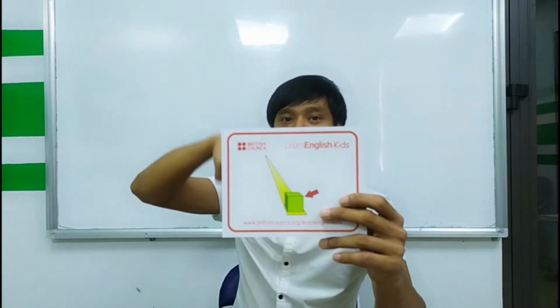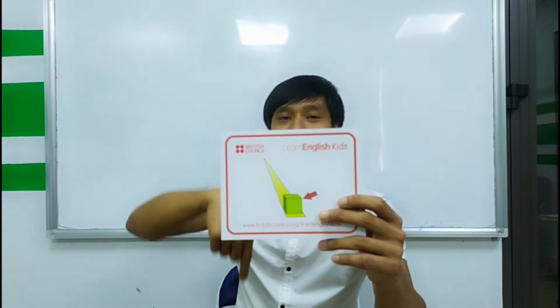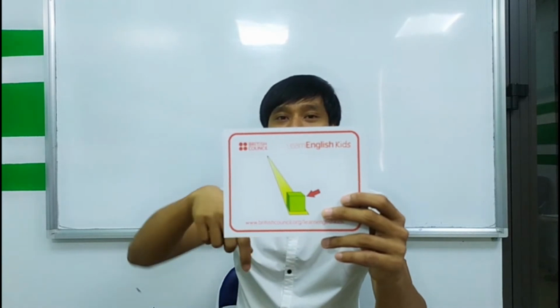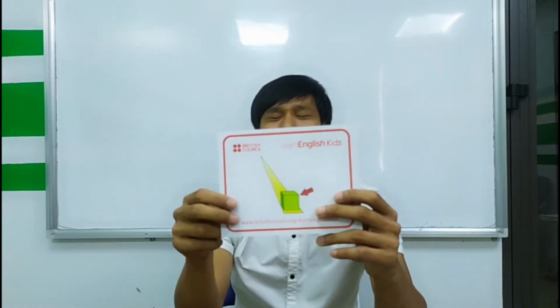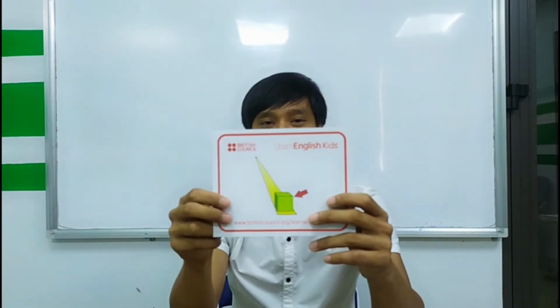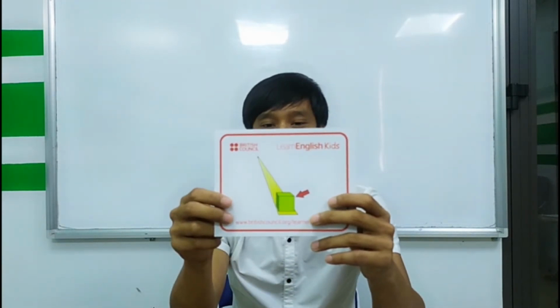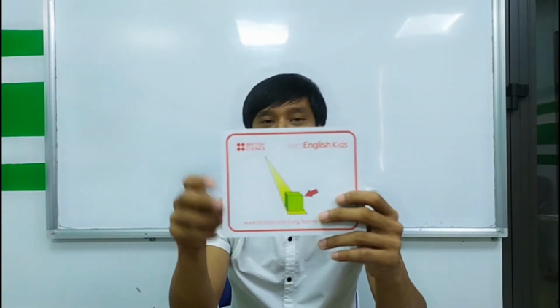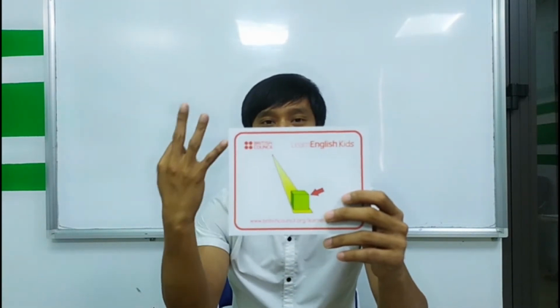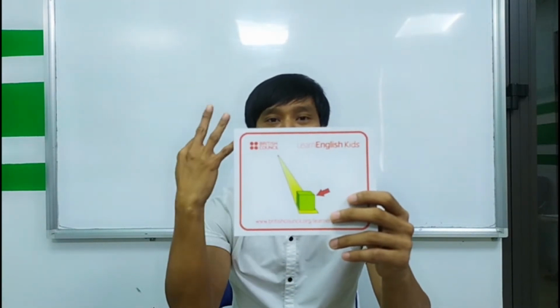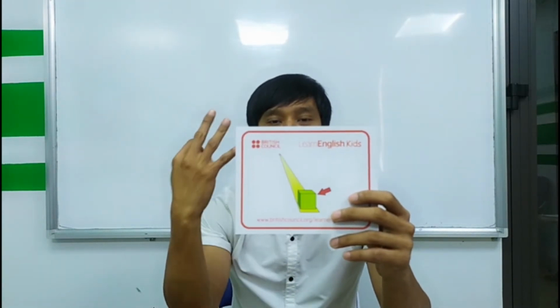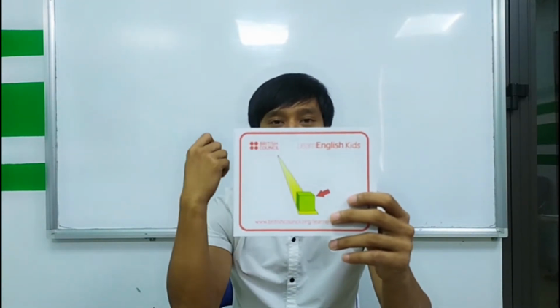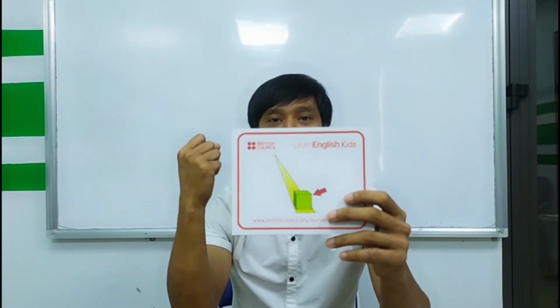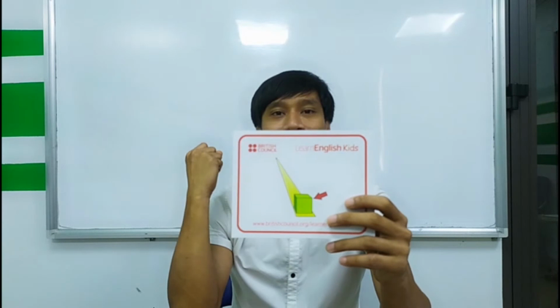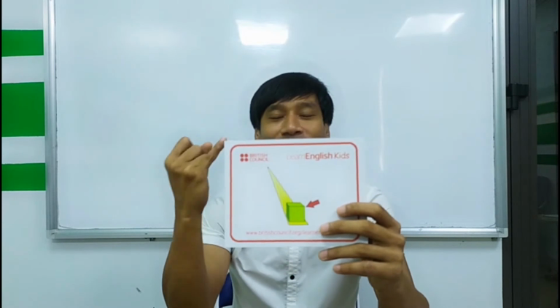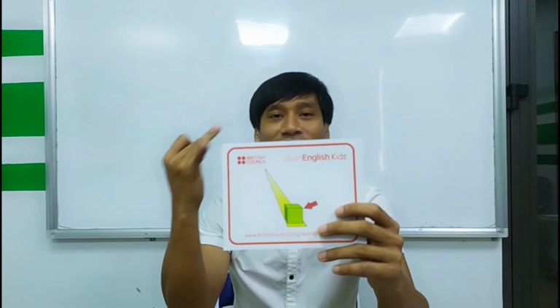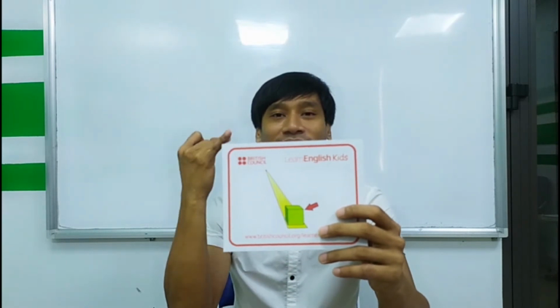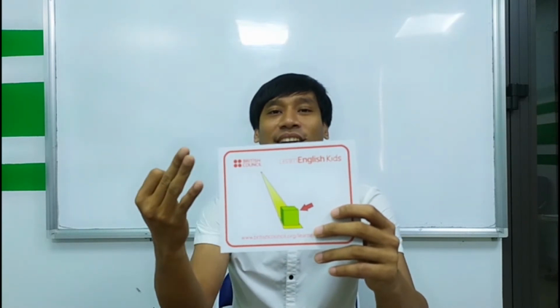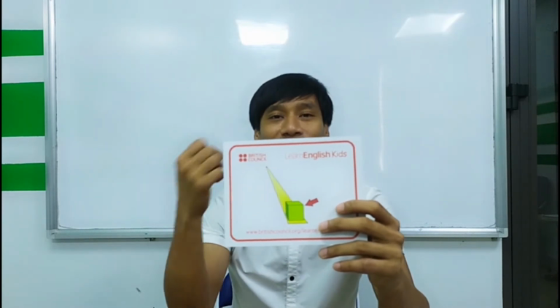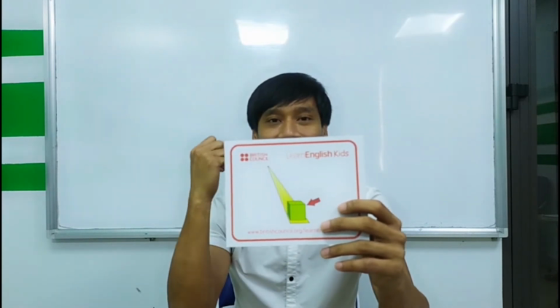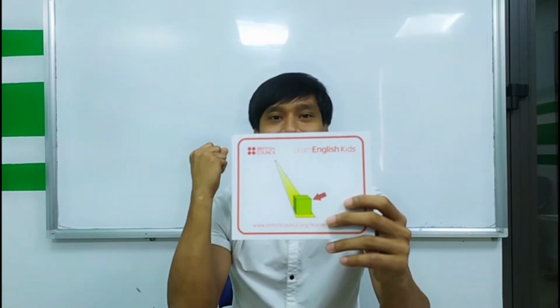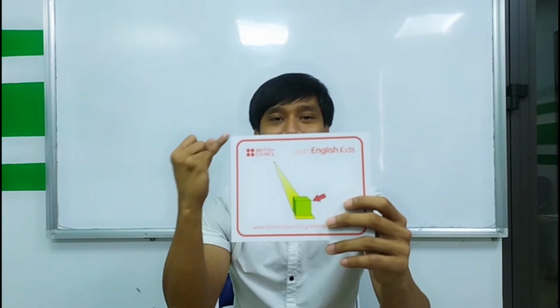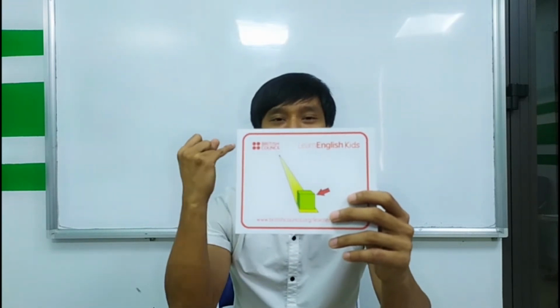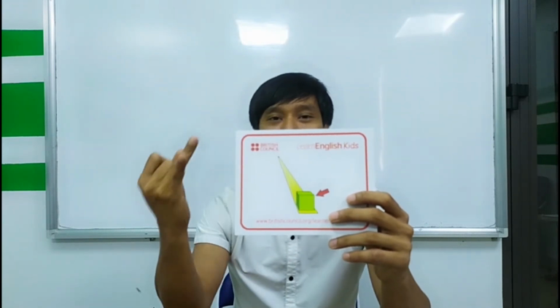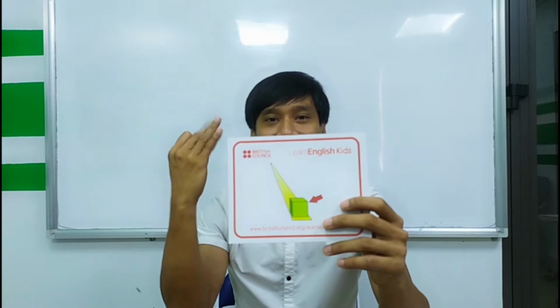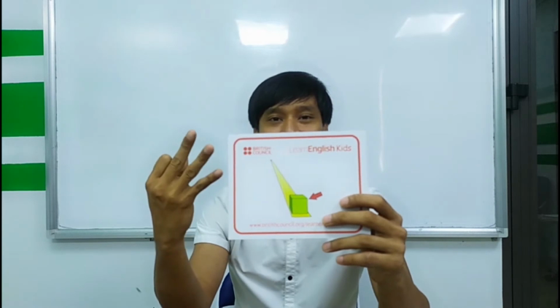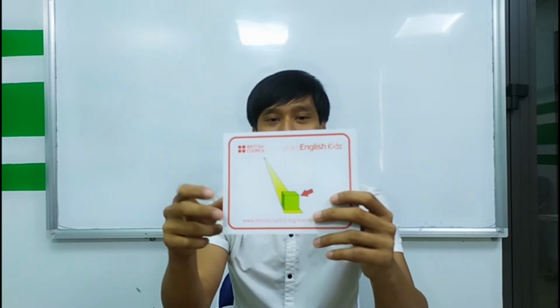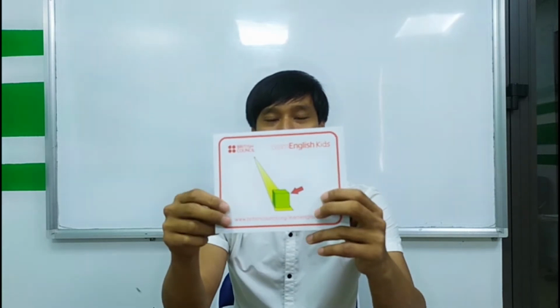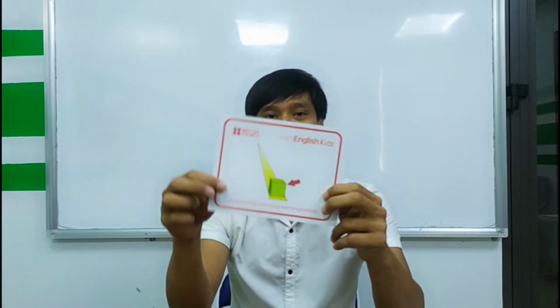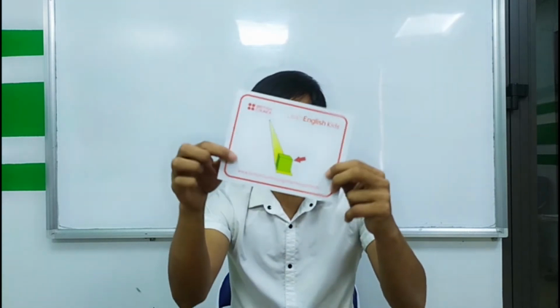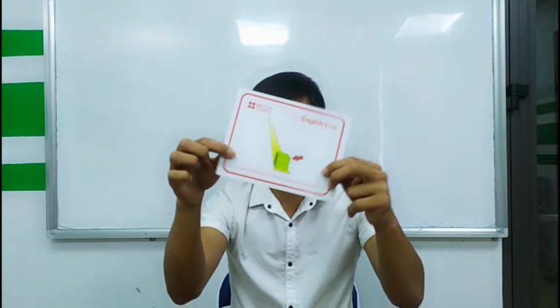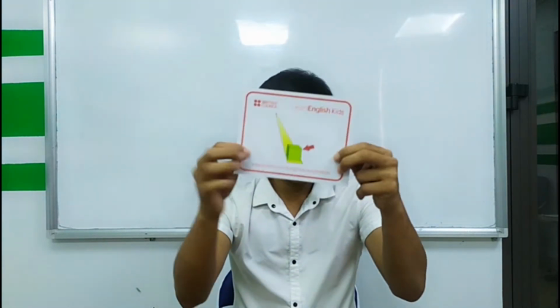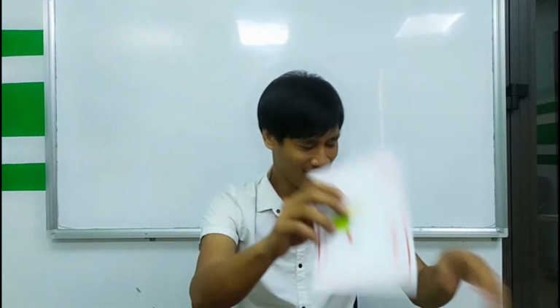Next. This is near. Three times. Ready? Go. Near, near, near. Again. Near, near, near. Okay. Near.